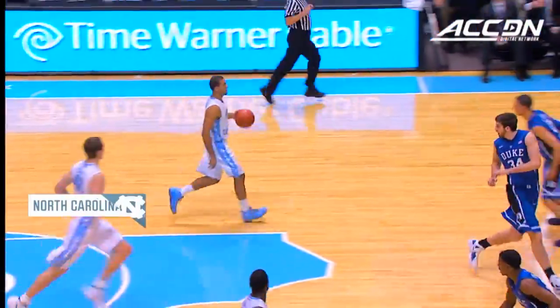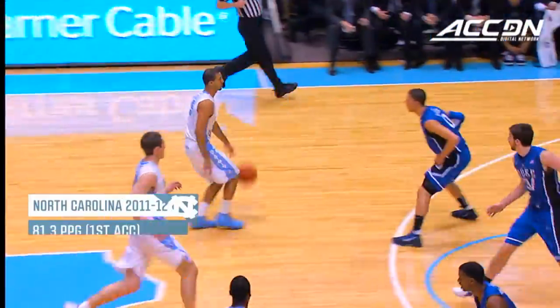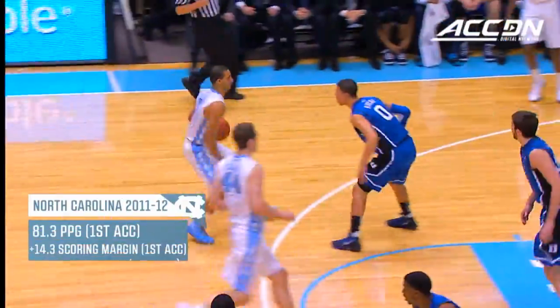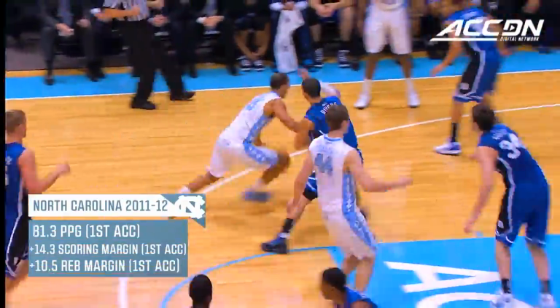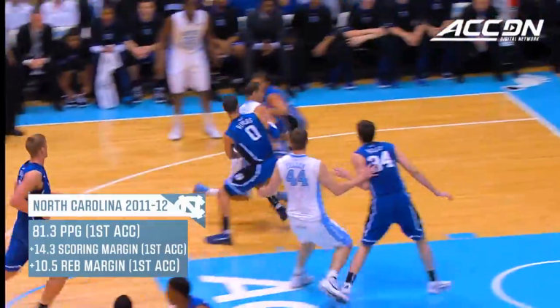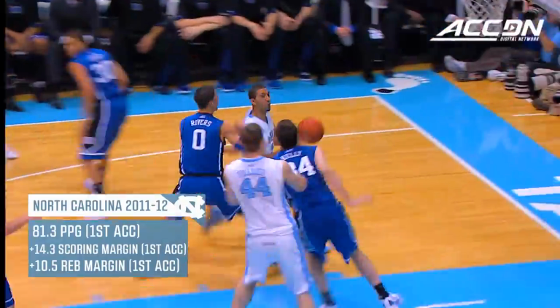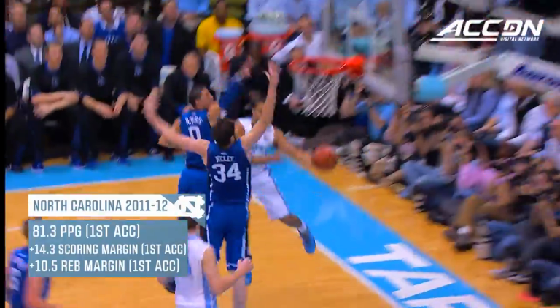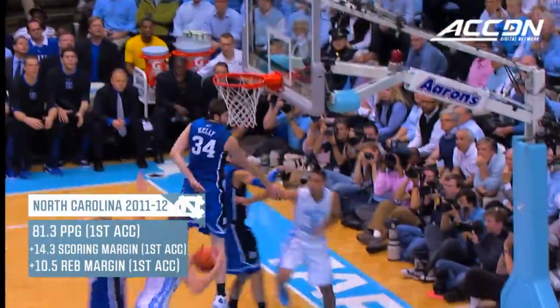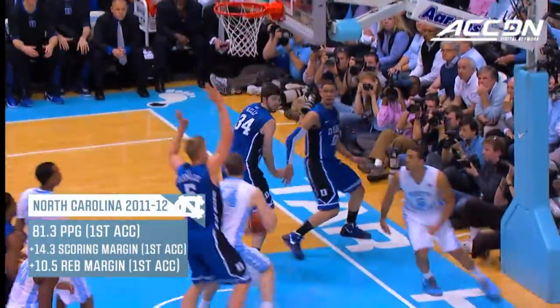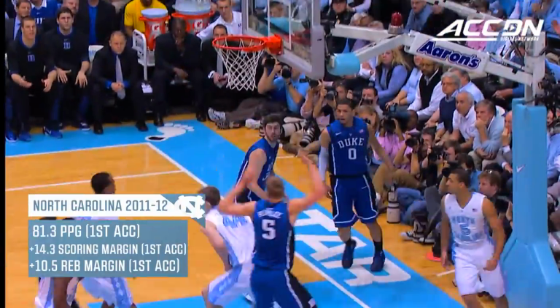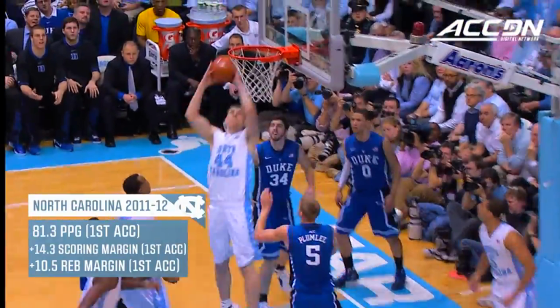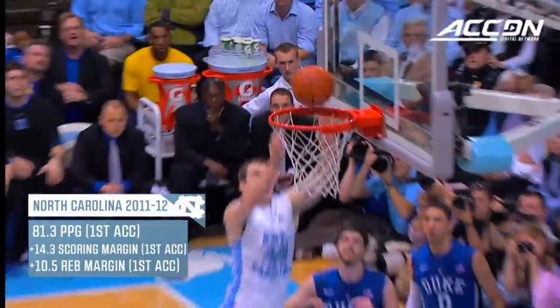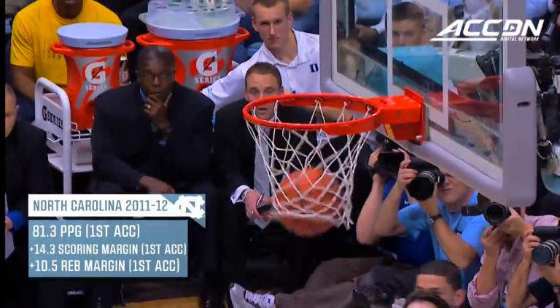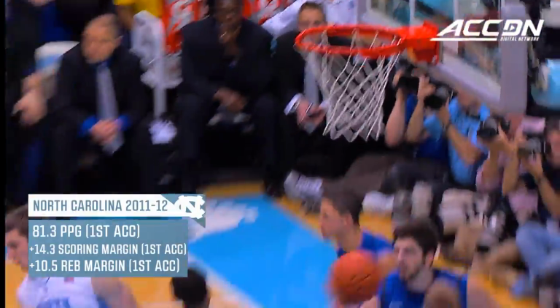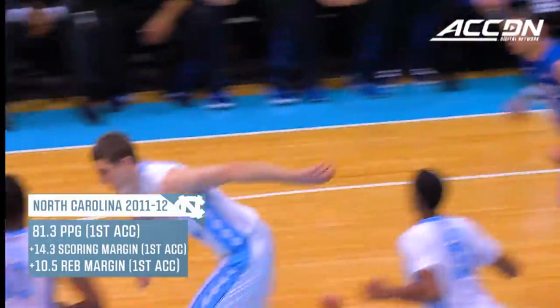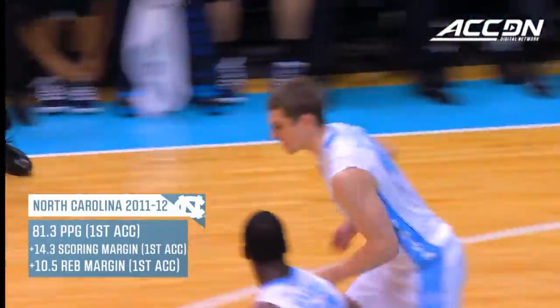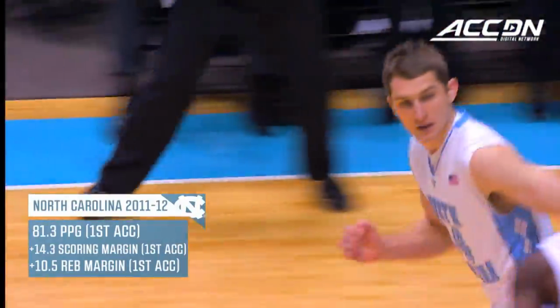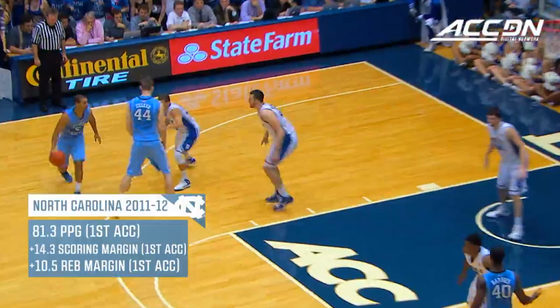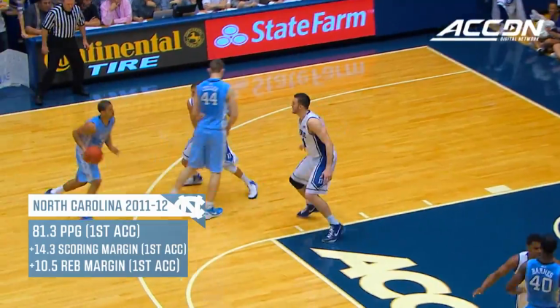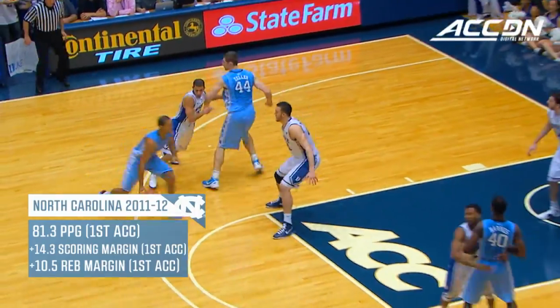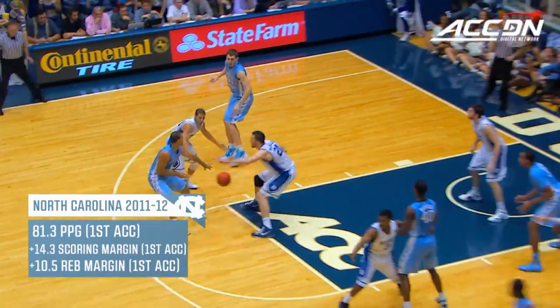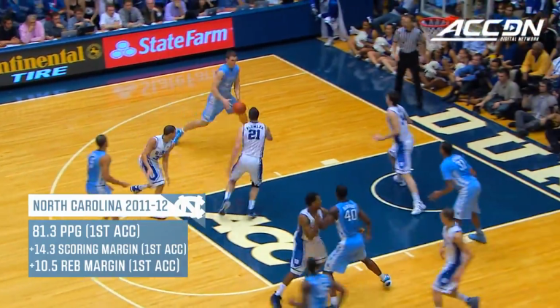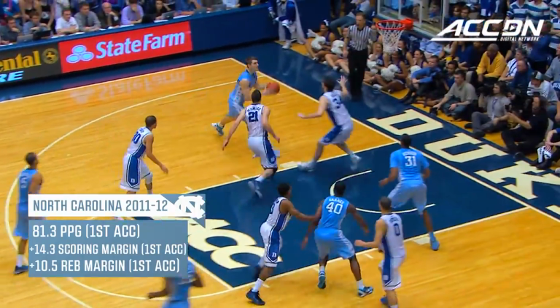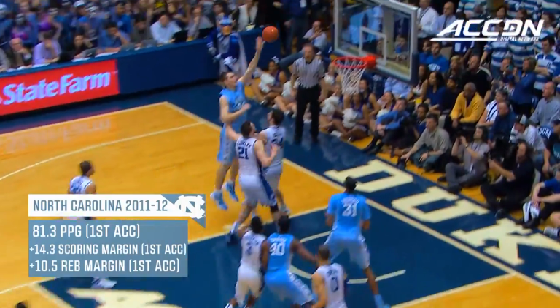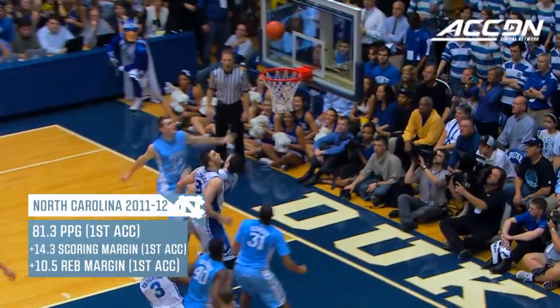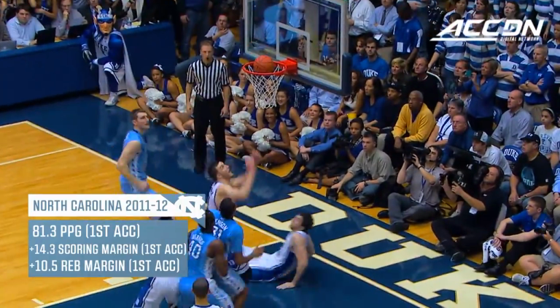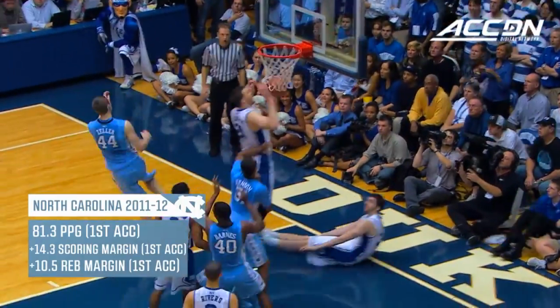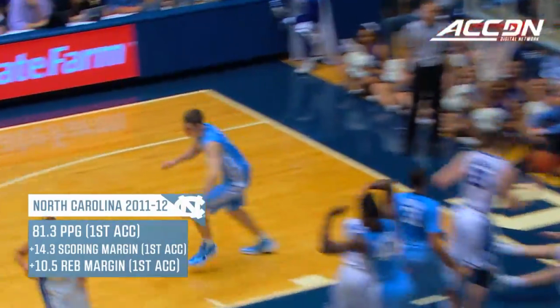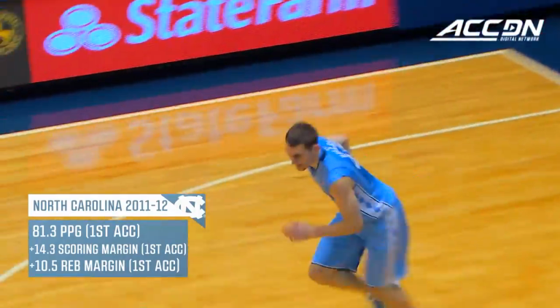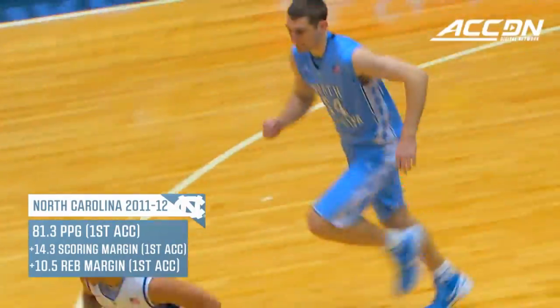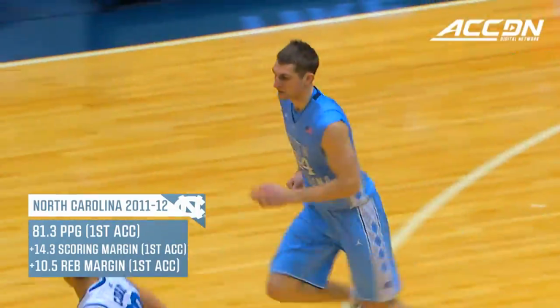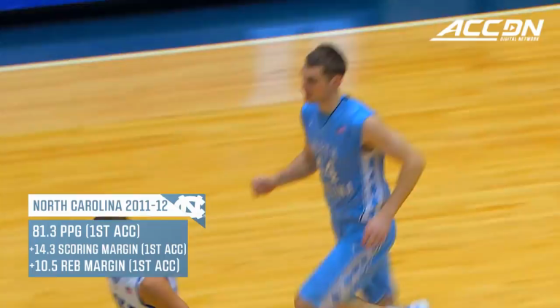Carolina leads the nation and Duke is fourth in scoring. Marshall to Zeller, have to play this game hard. Zeller off the glass — 50 to 24.